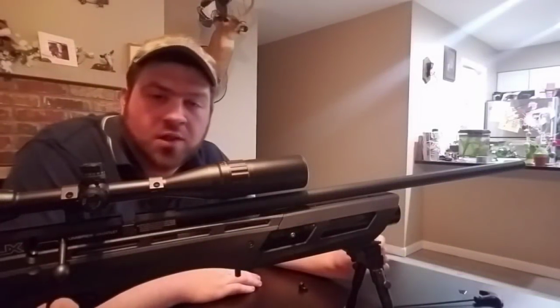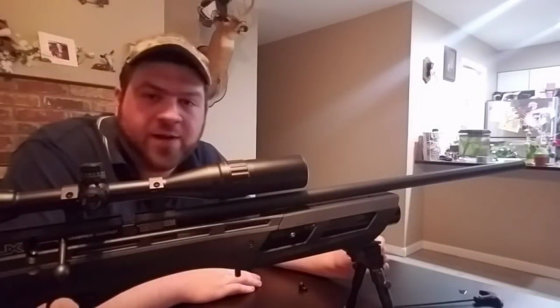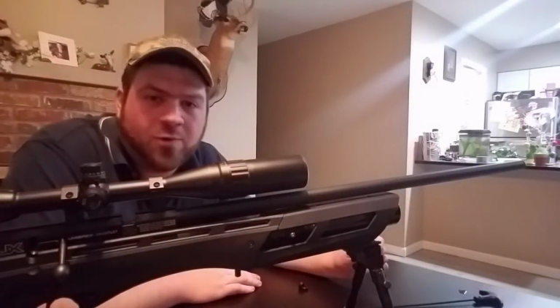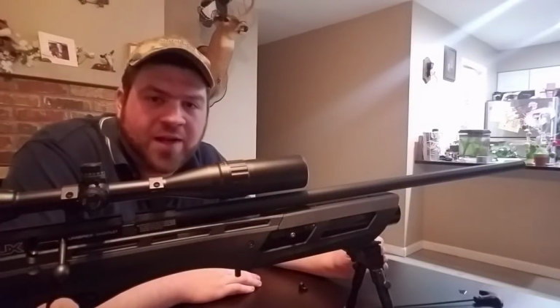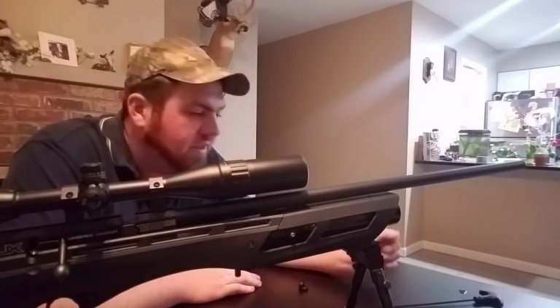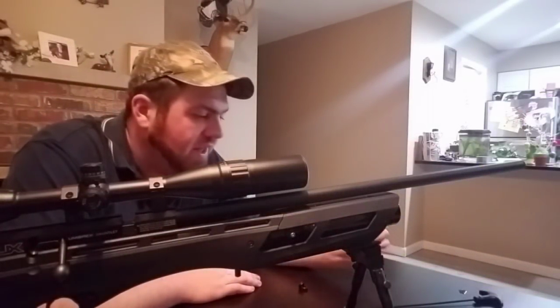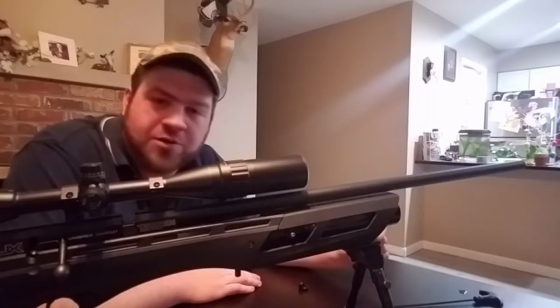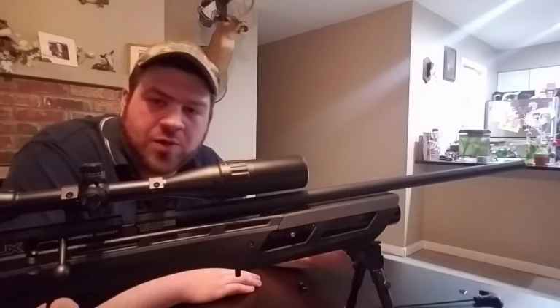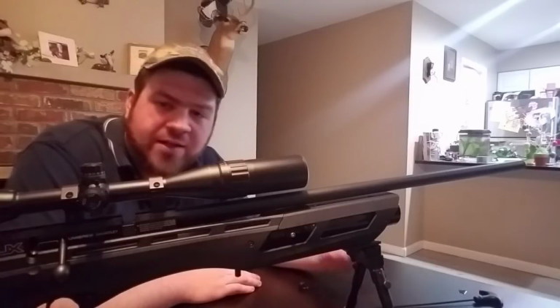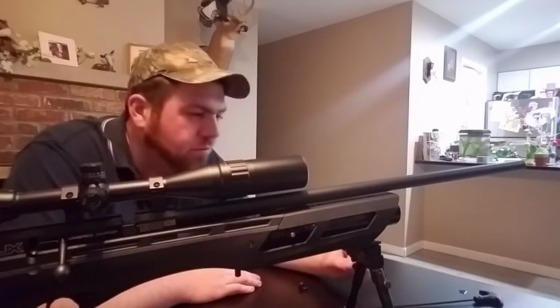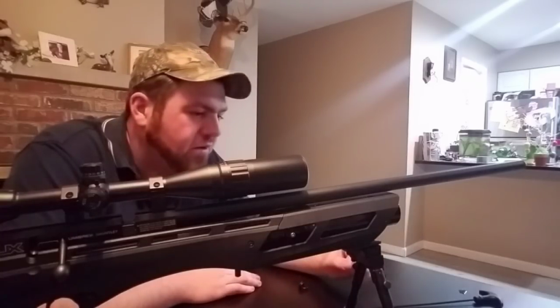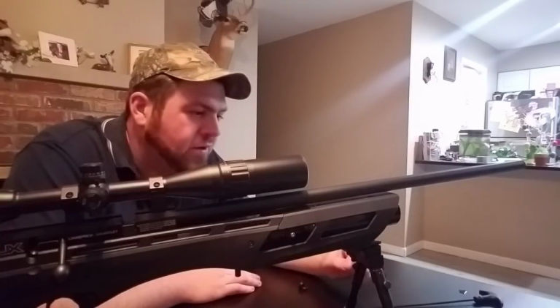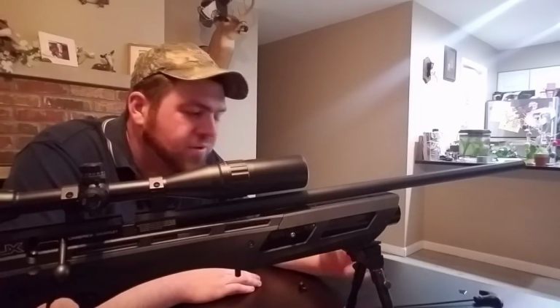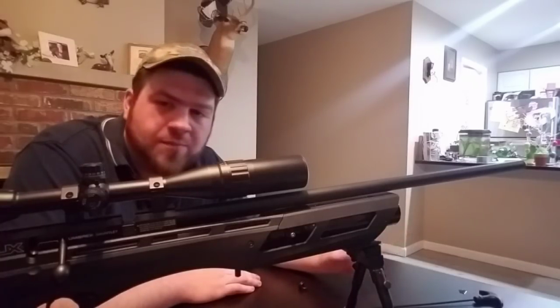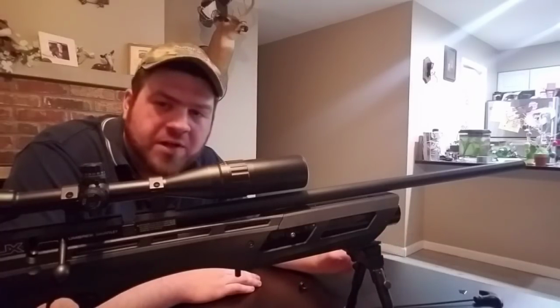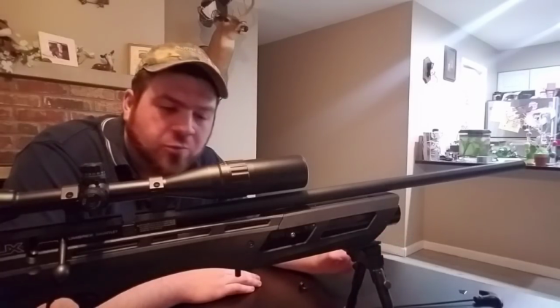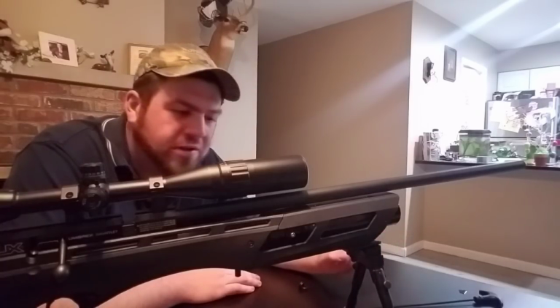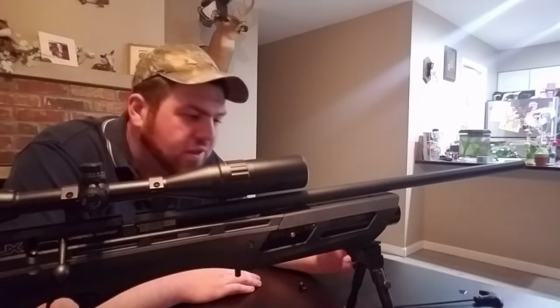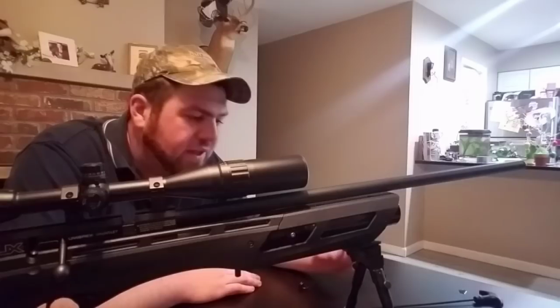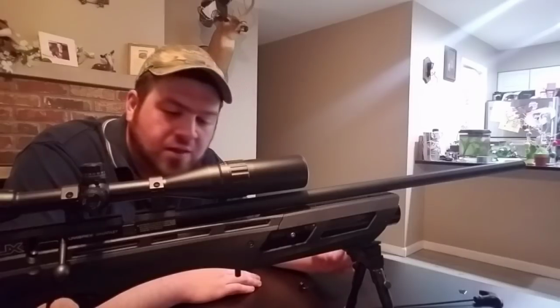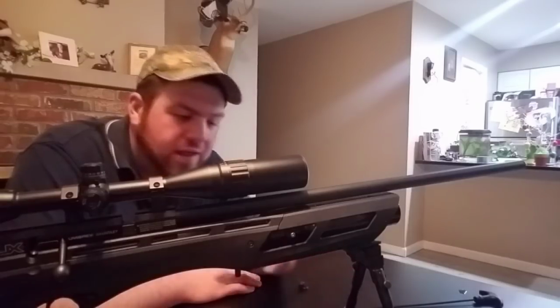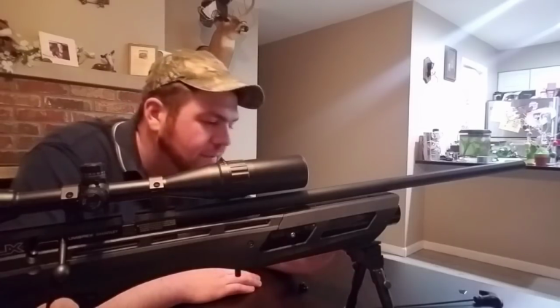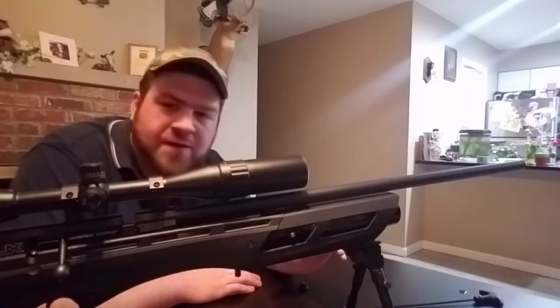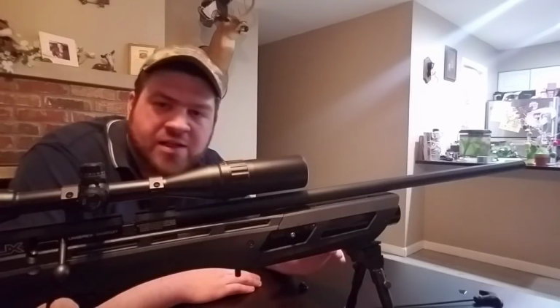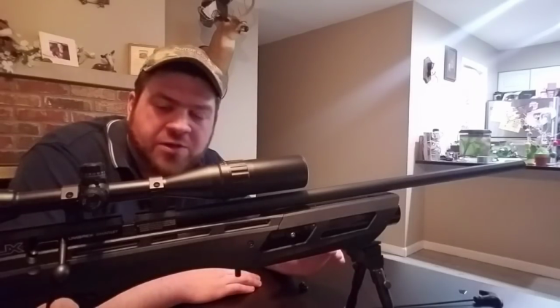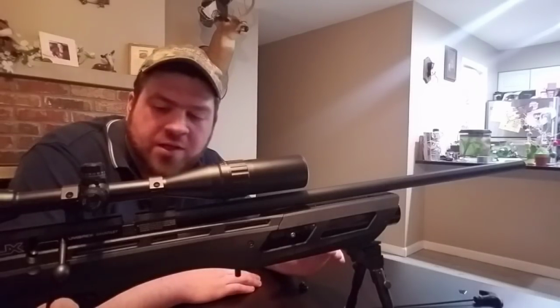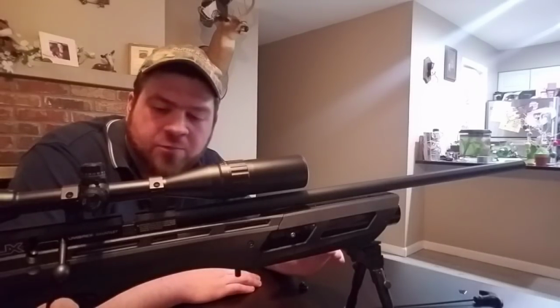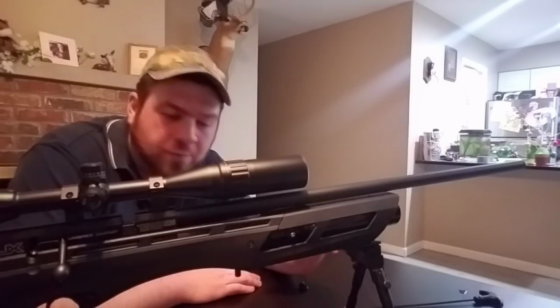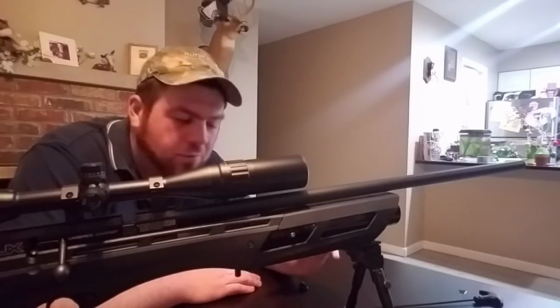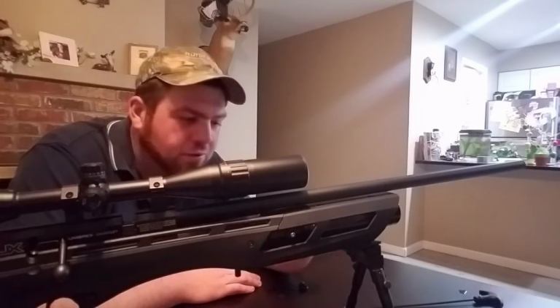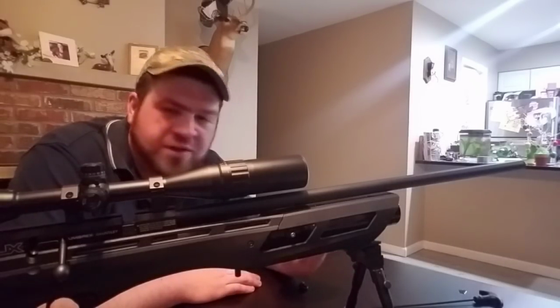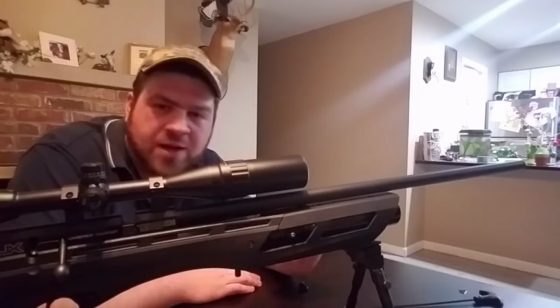Hey everybody, welcome back. Today I want to show you how I tuned my Gauntlet without voiding the warranty — not modifying it in any way that would void the warranty or increasing the power.